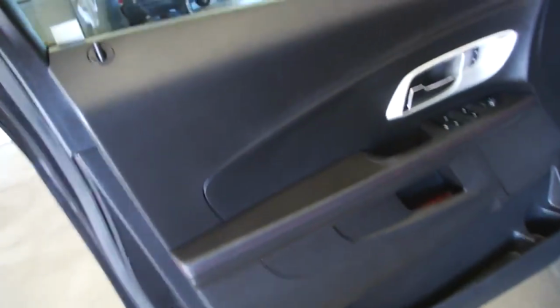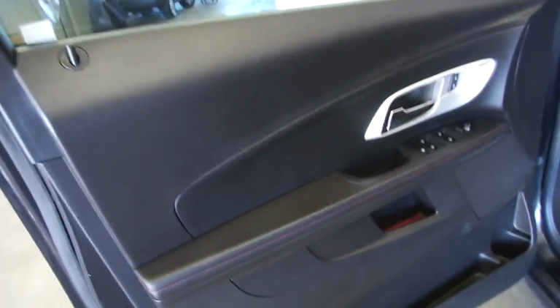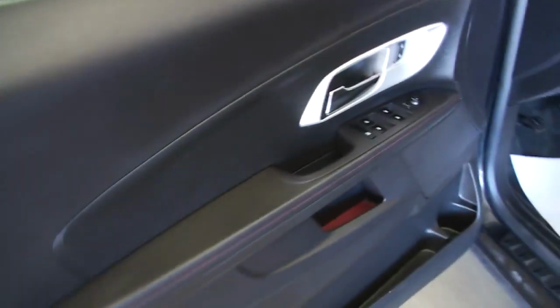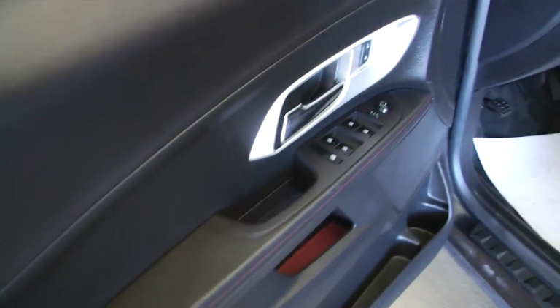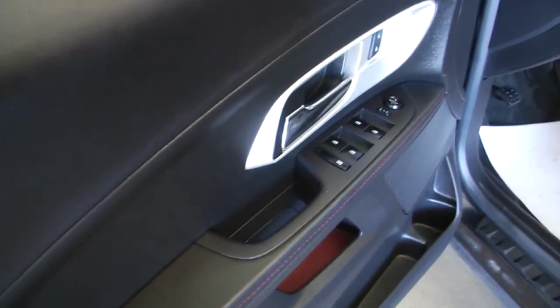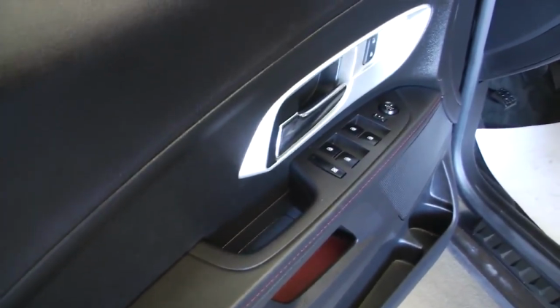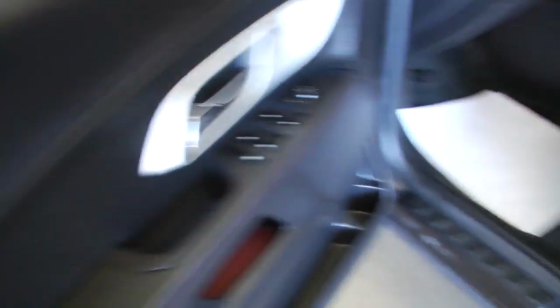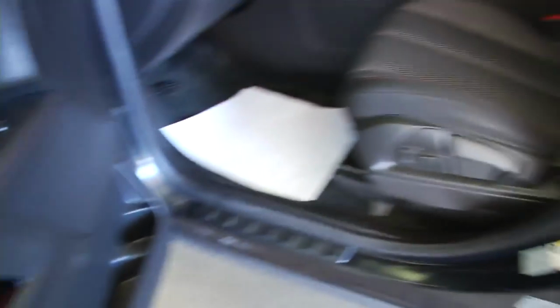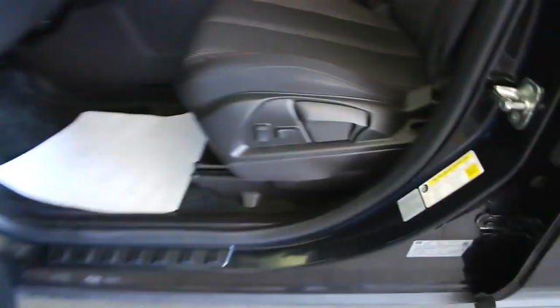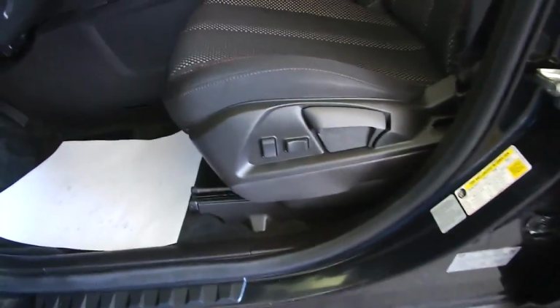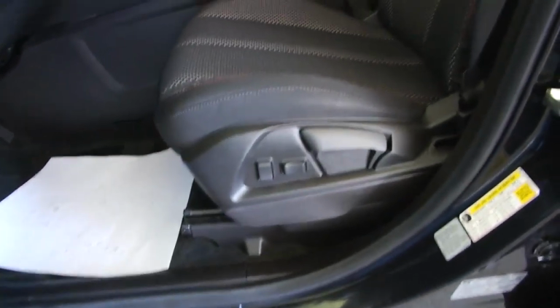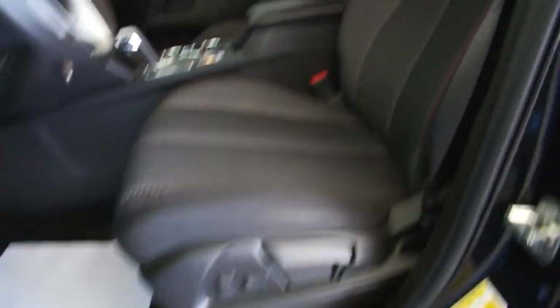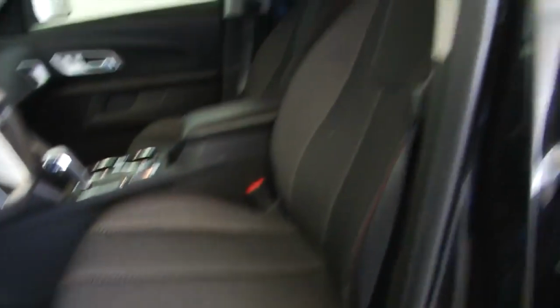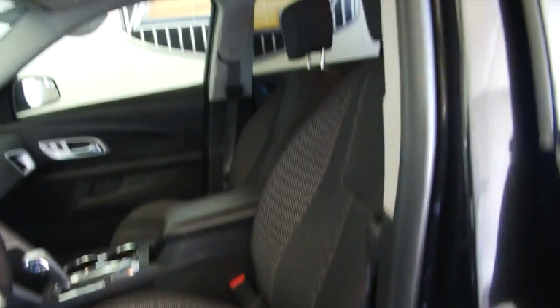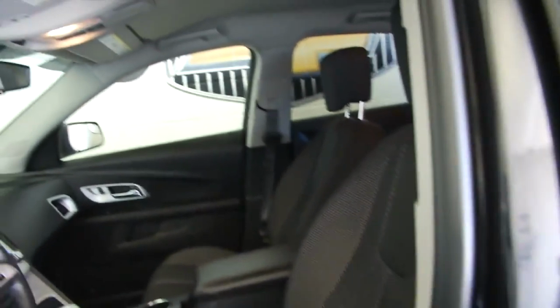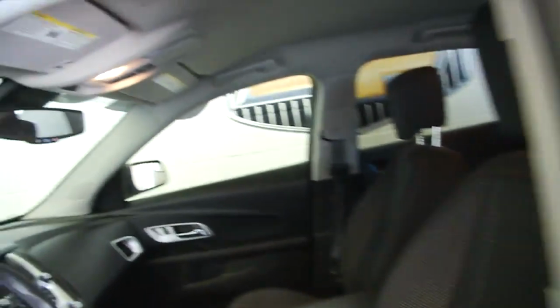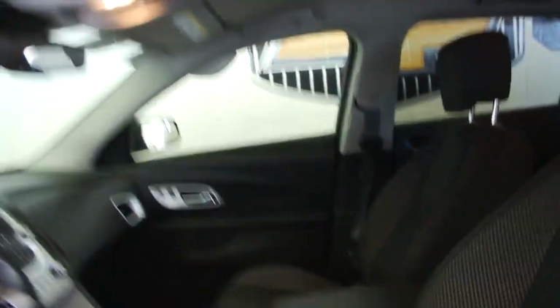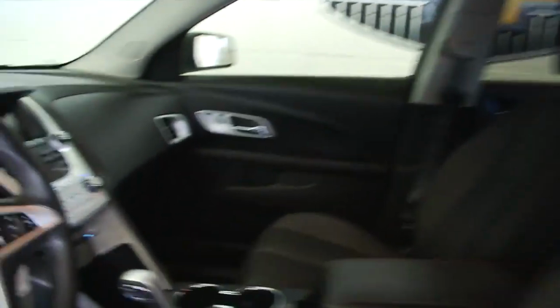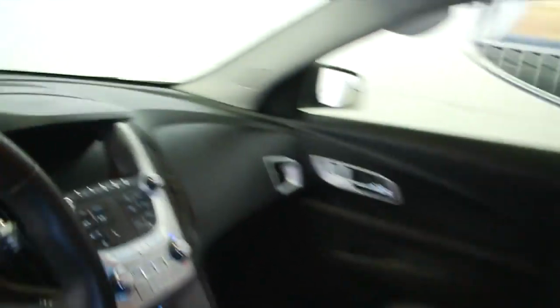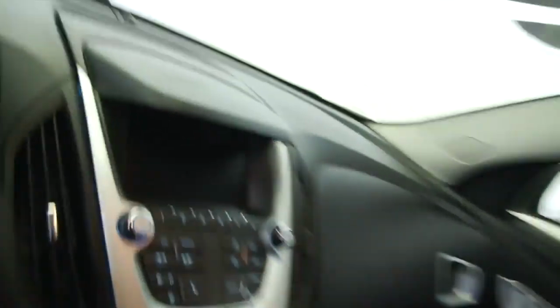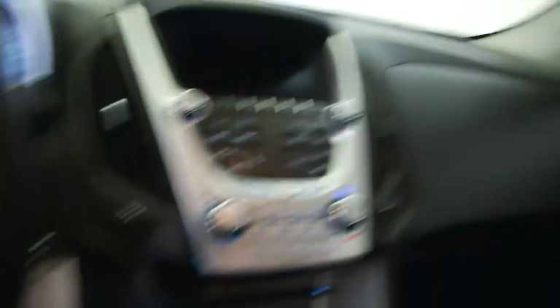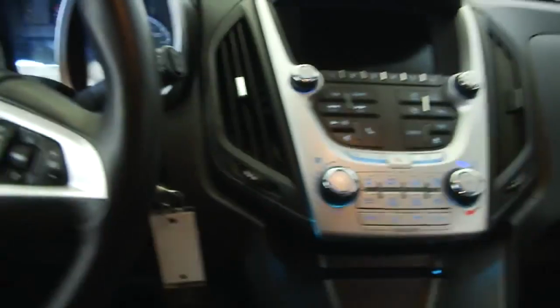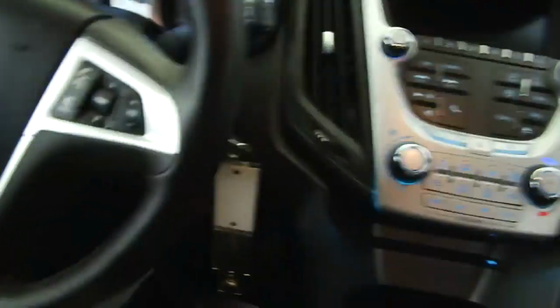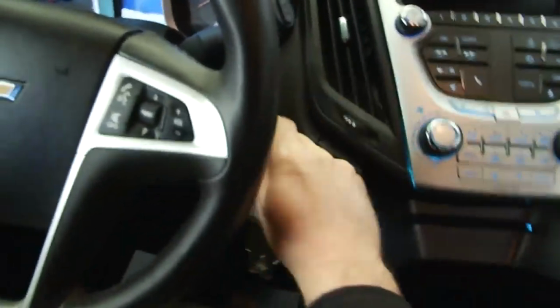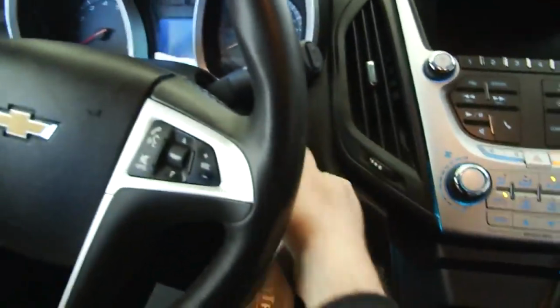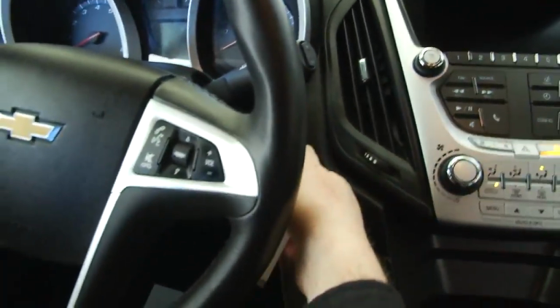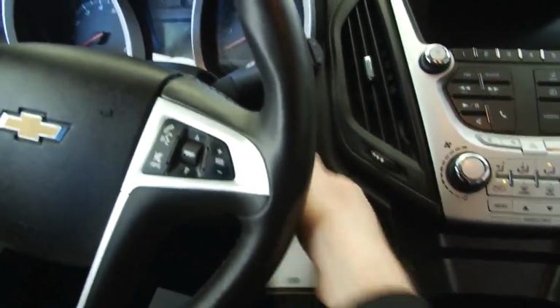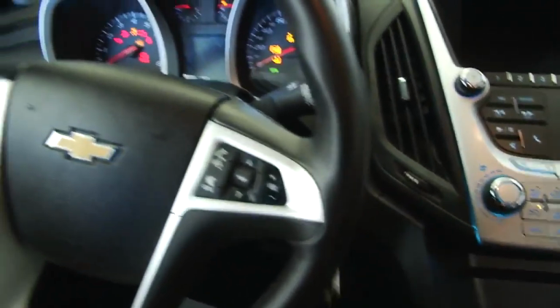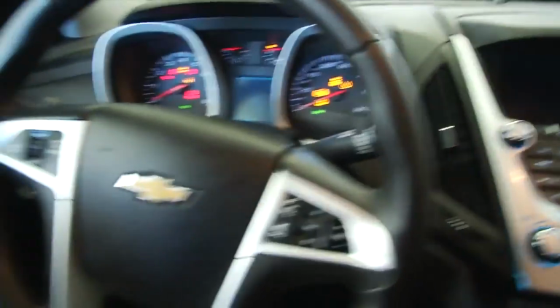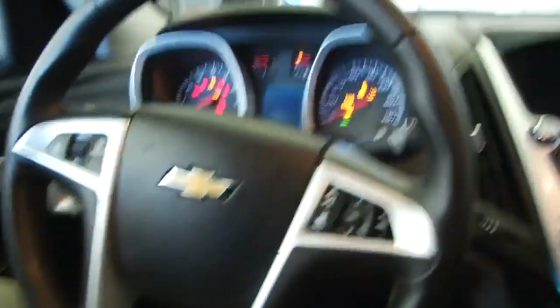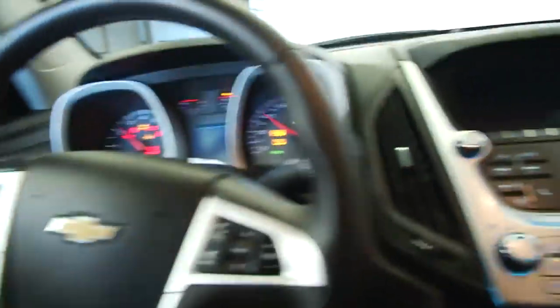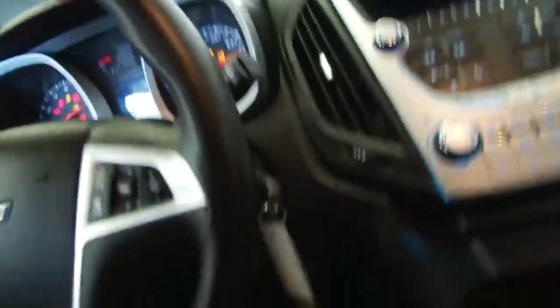Power windows, power locks, power mirror adjustment, manual and power seat adjustments. We'll start it up — it sounds real good.